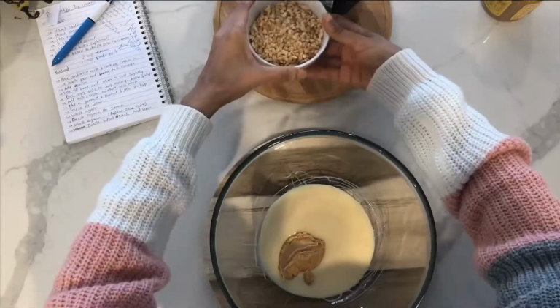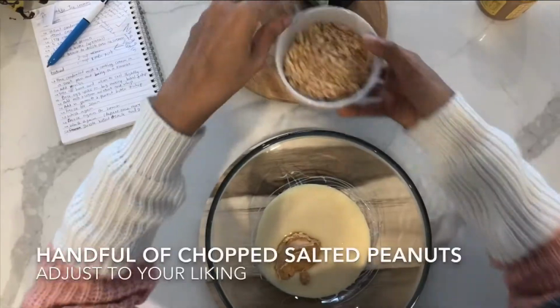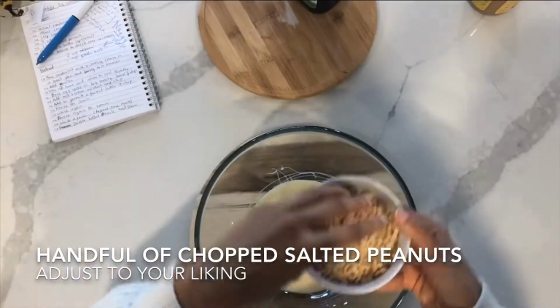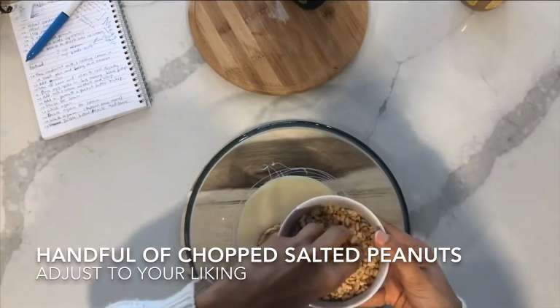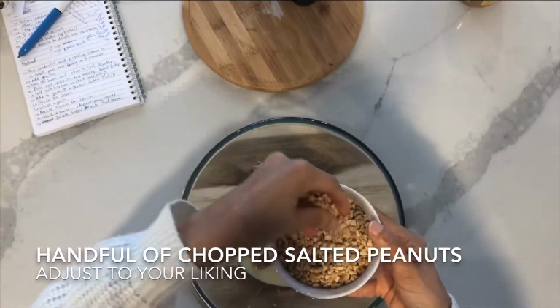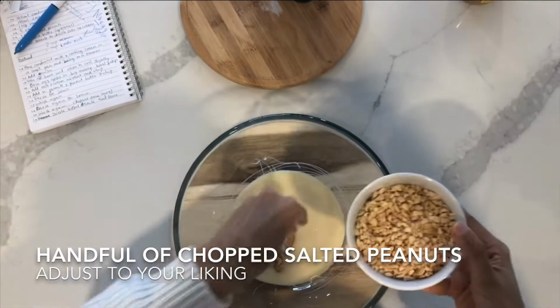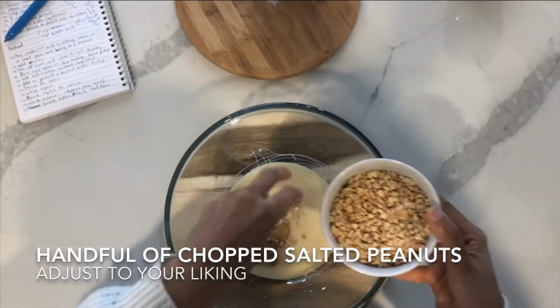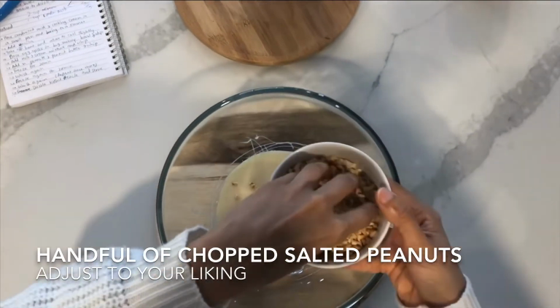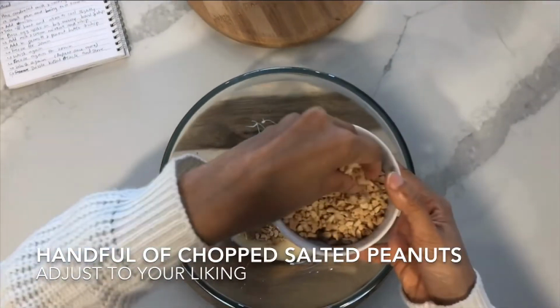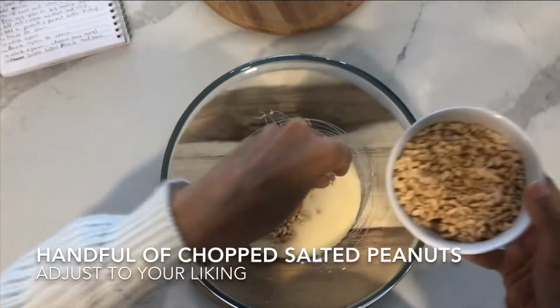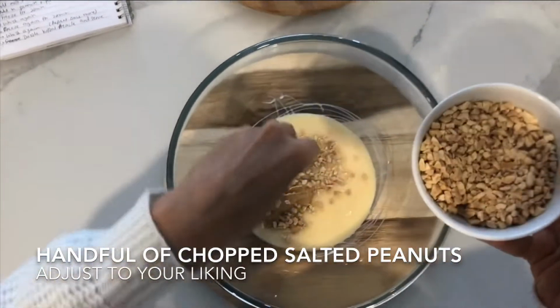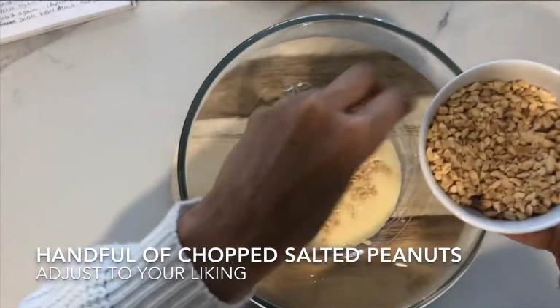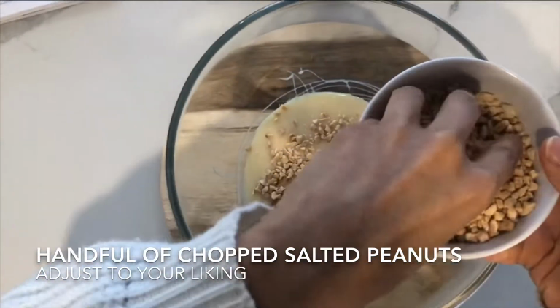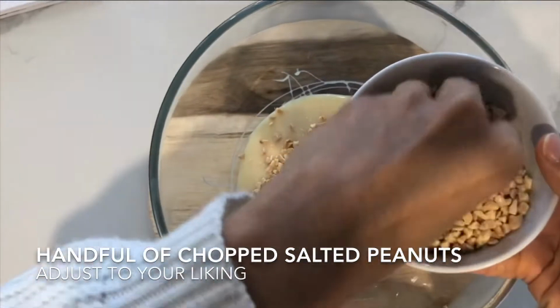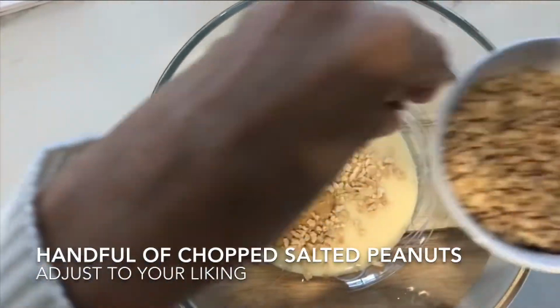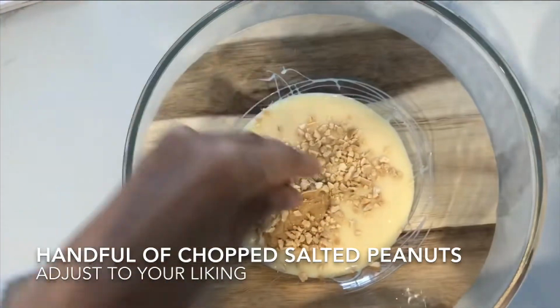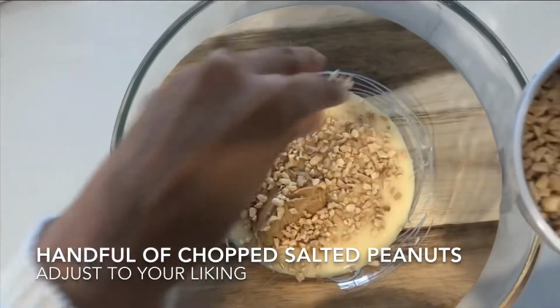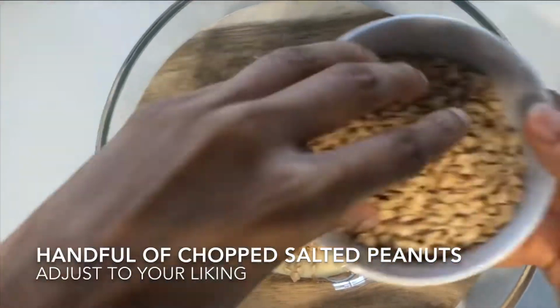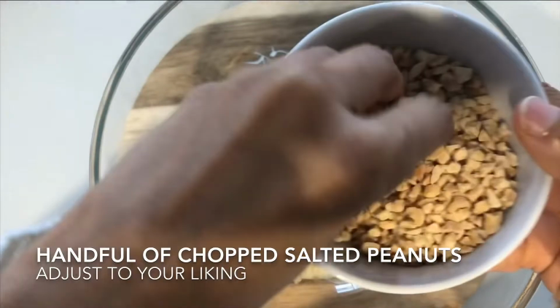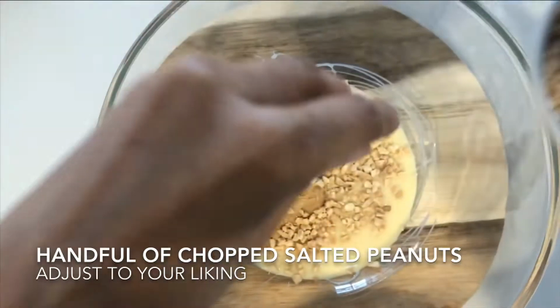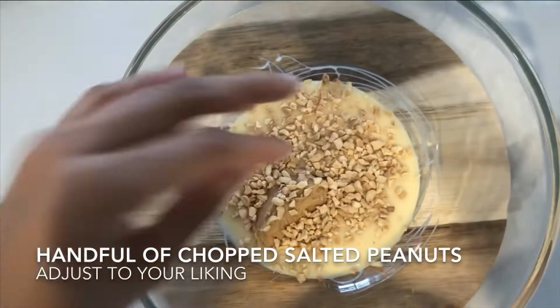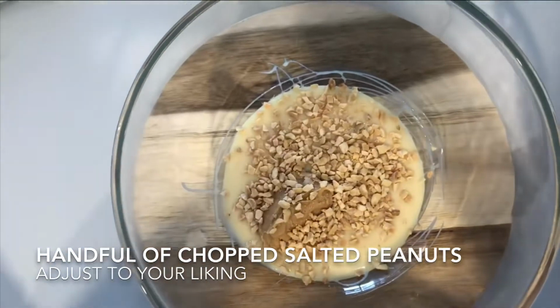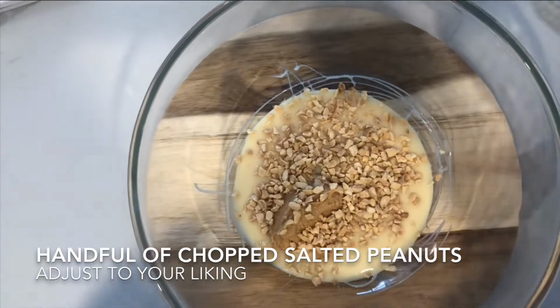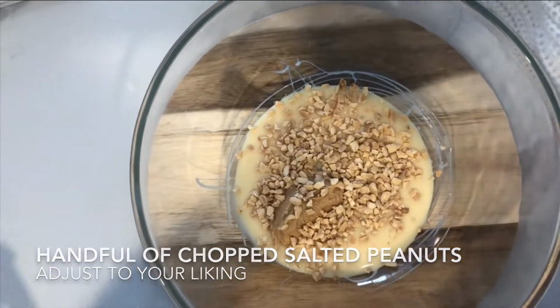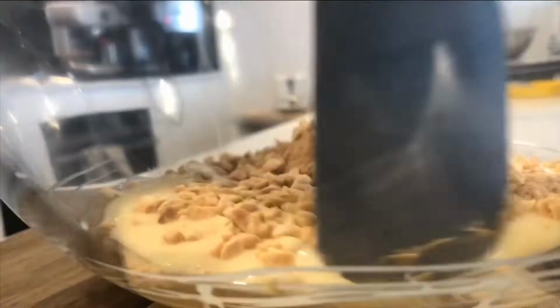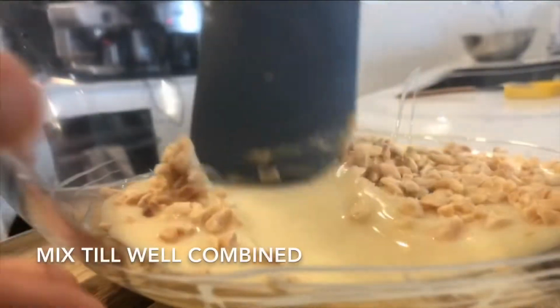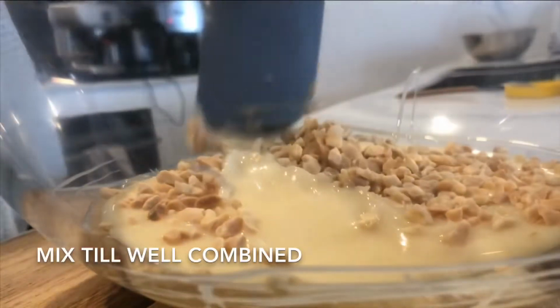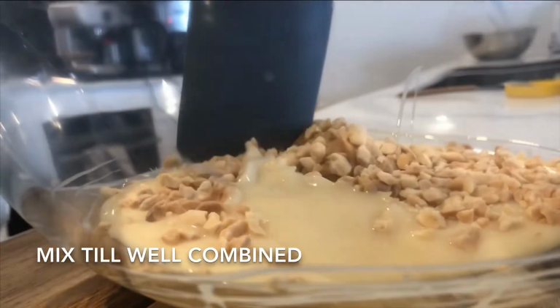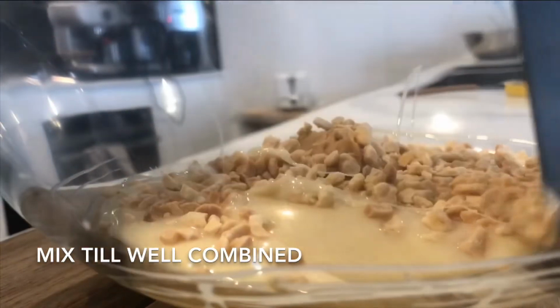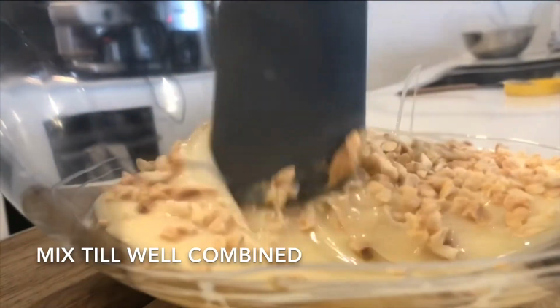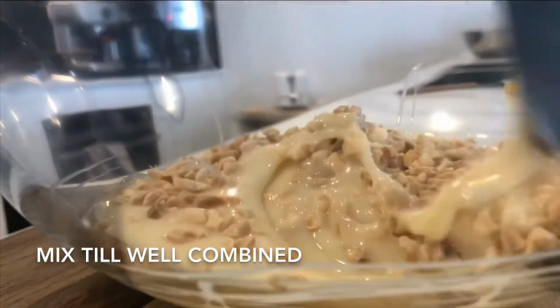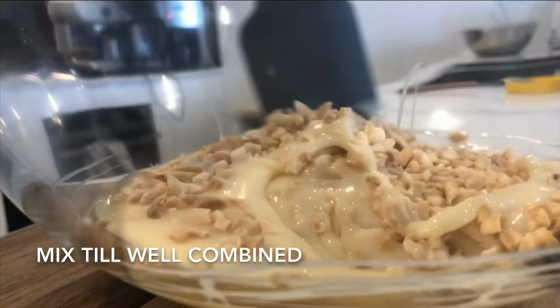Now we're going to add in a handful of chopped salted peanuts — you can adjust this to your liking. Mix it all together until it's well combined.